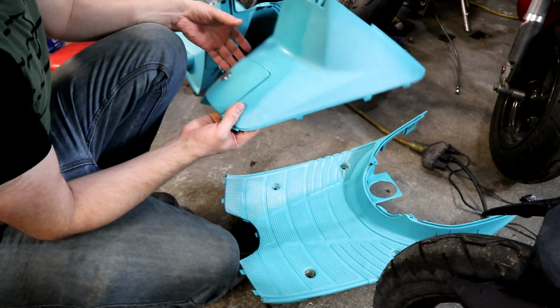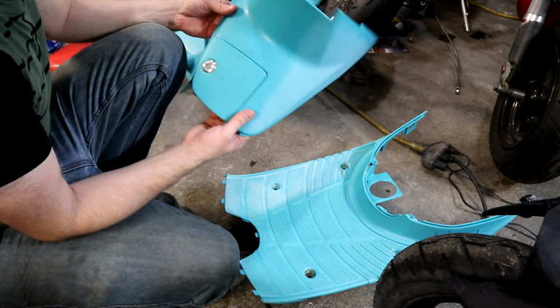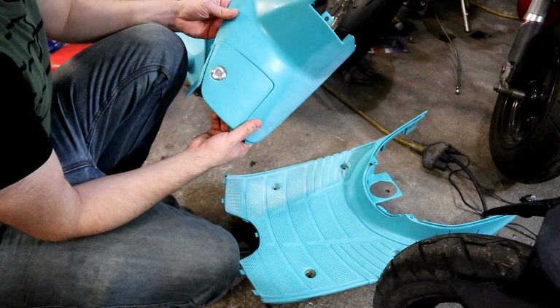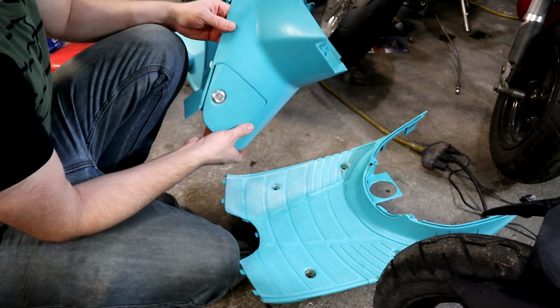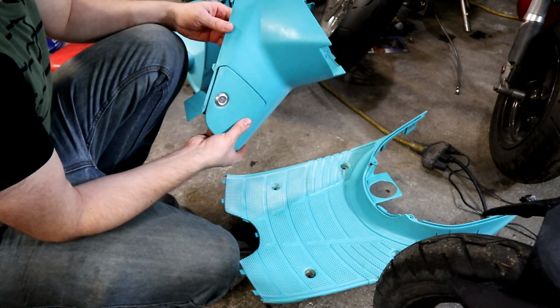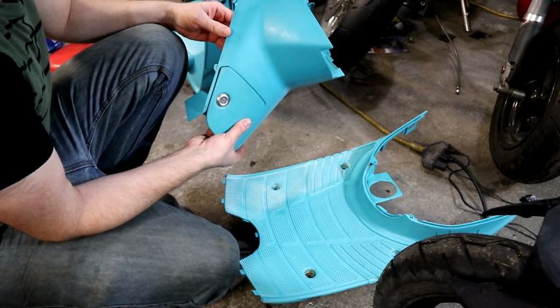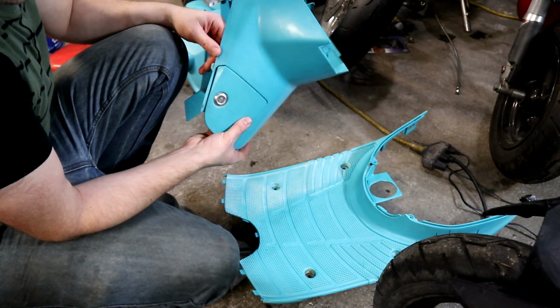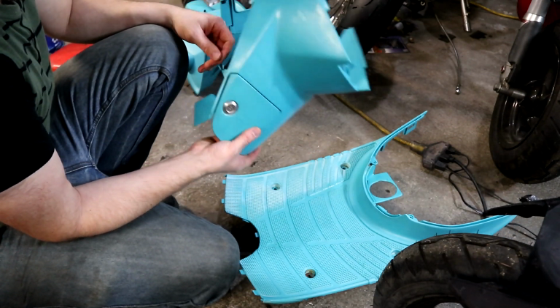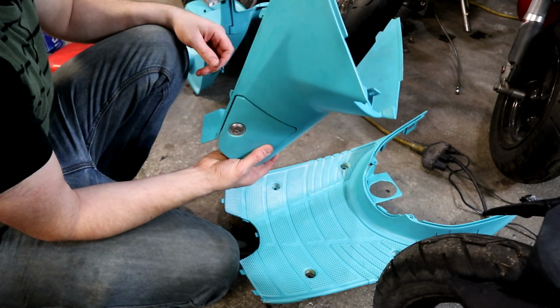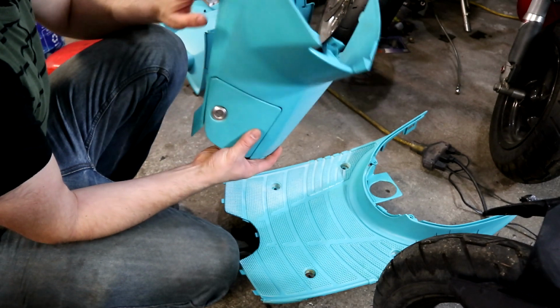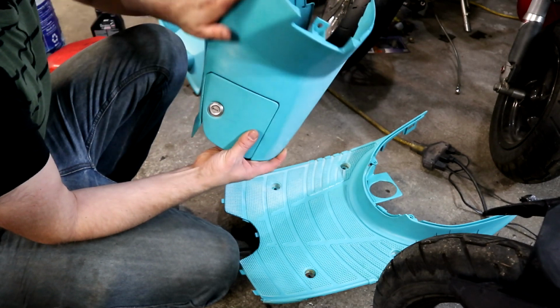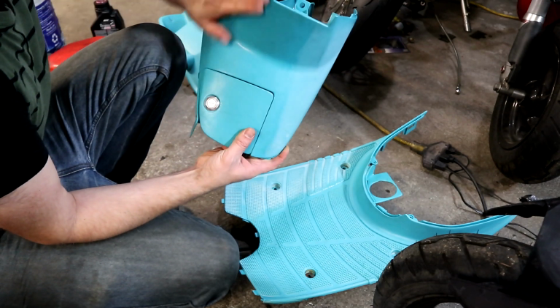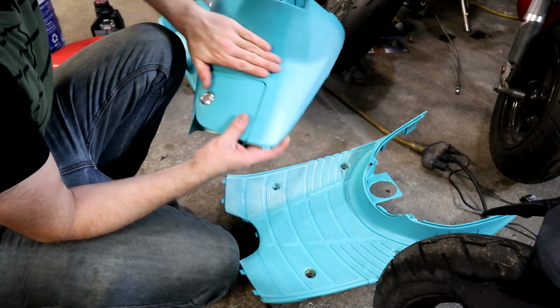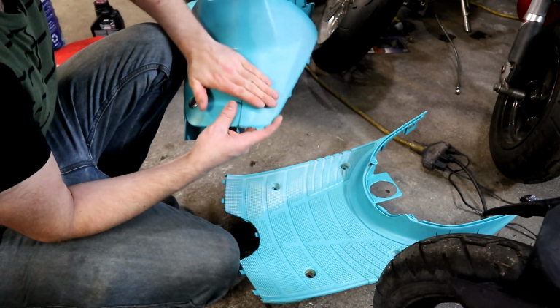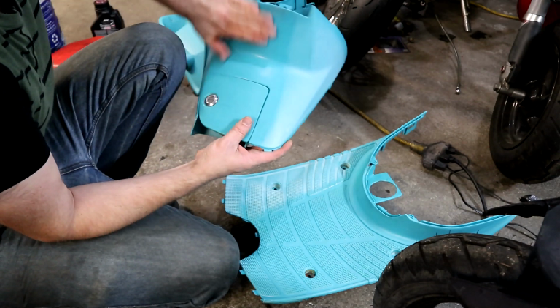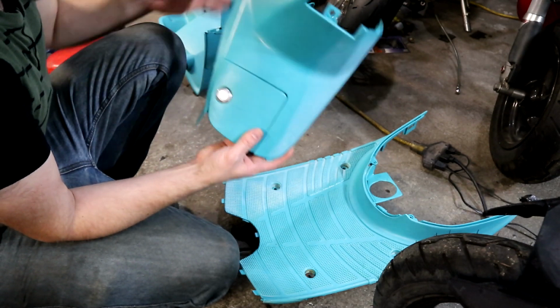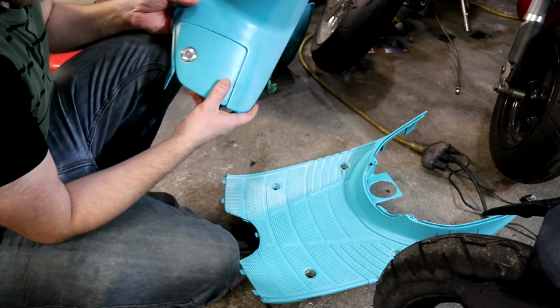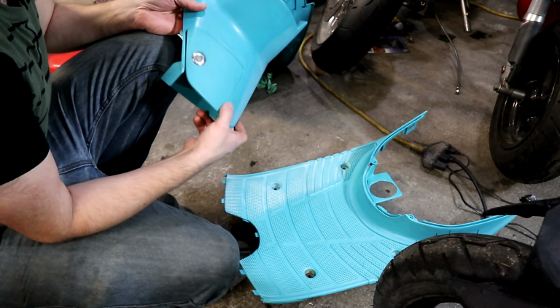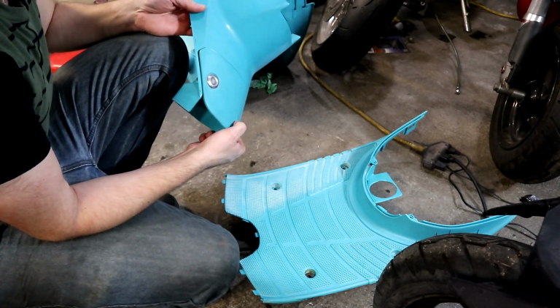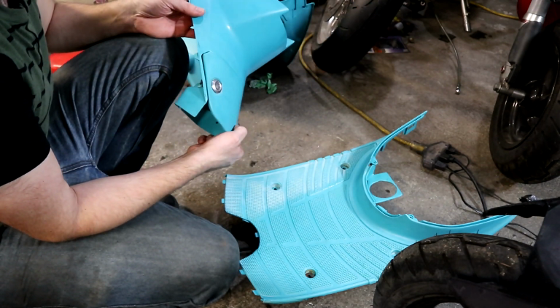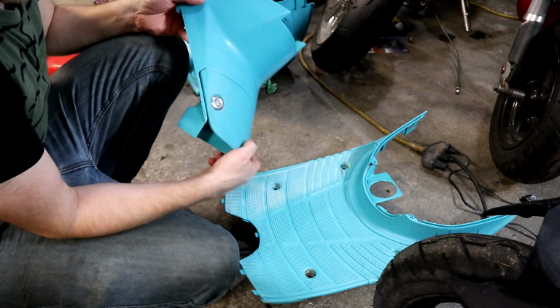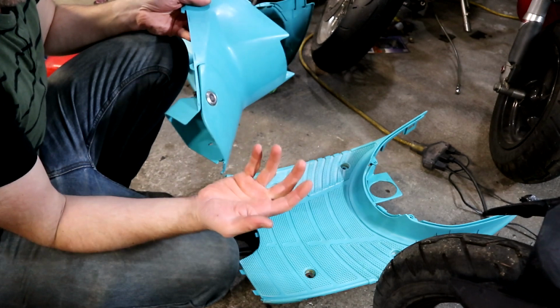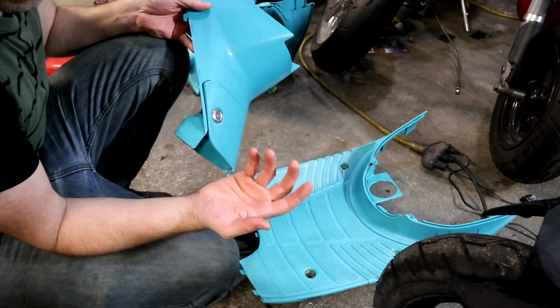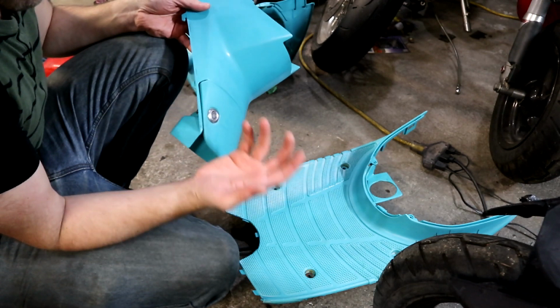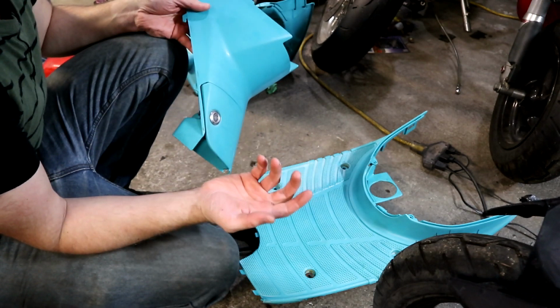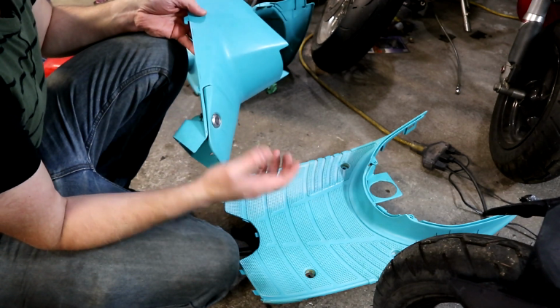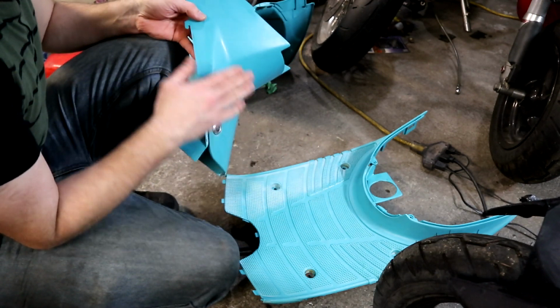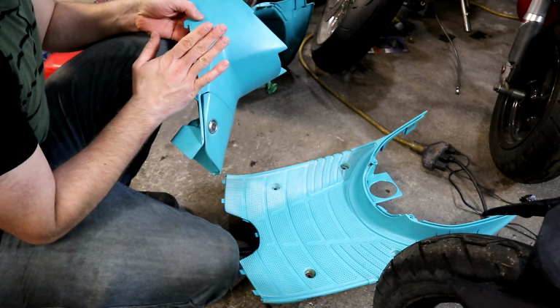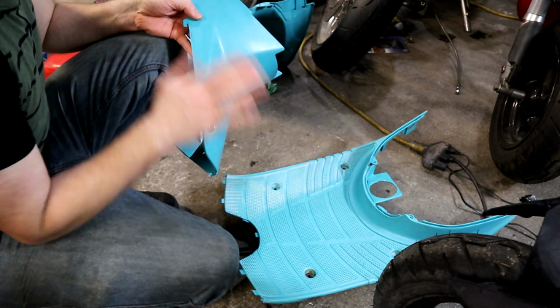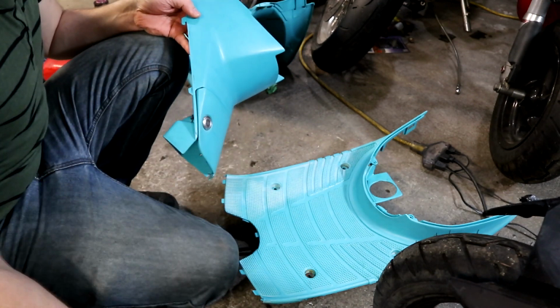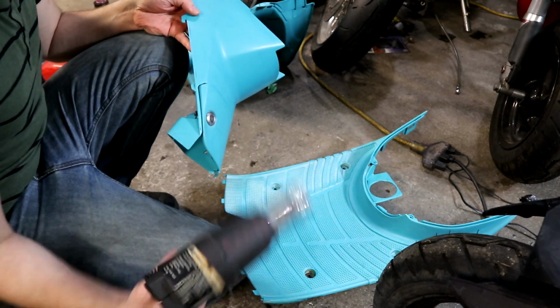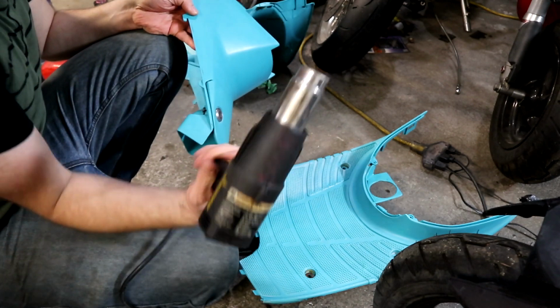I've seen a lot of different talk about repairing and rejuvenating plastics, but this one is the method that seems to work best for me. It's a heat gun.